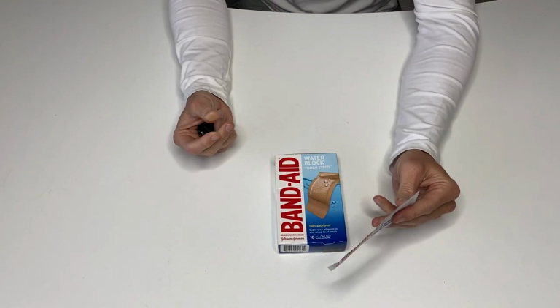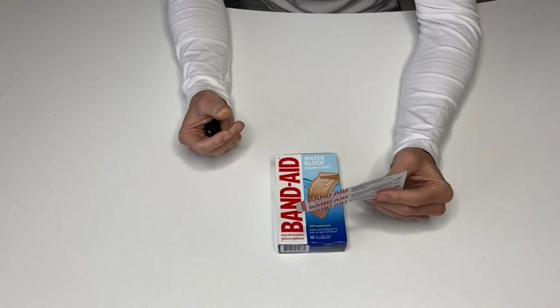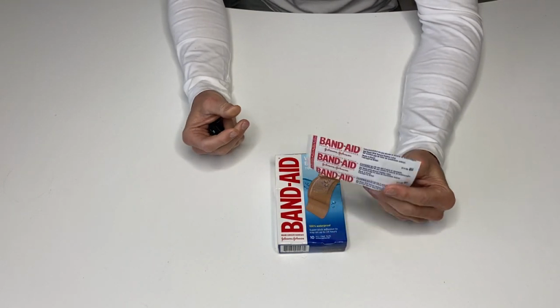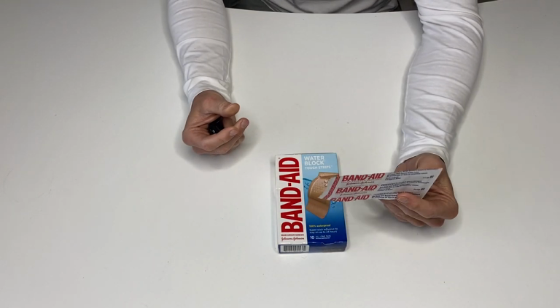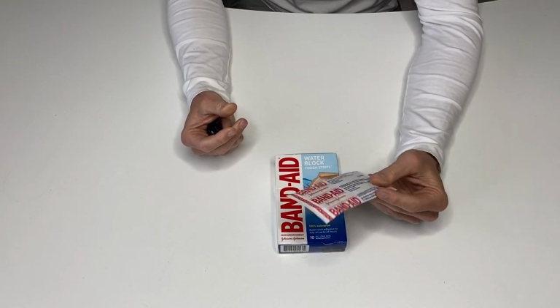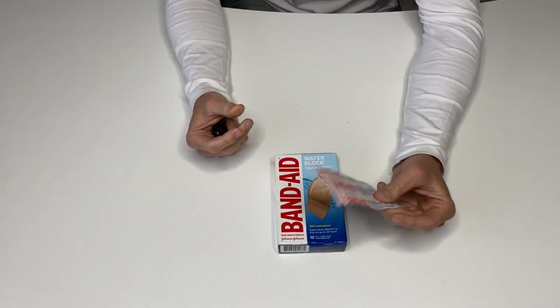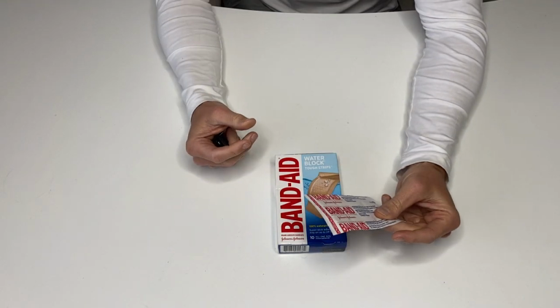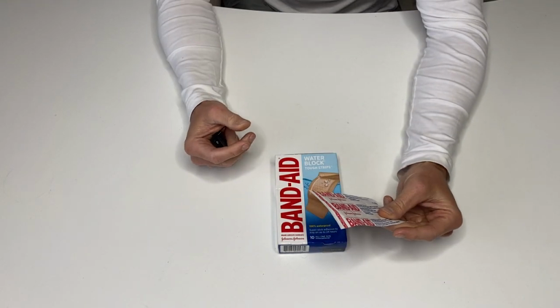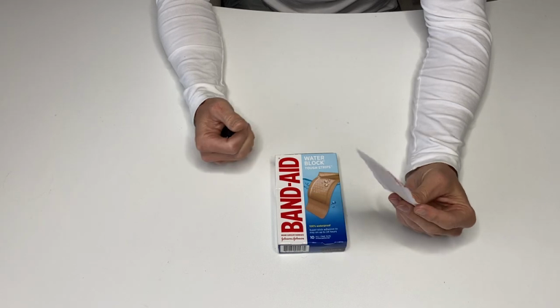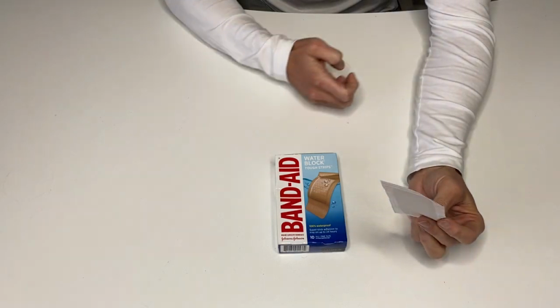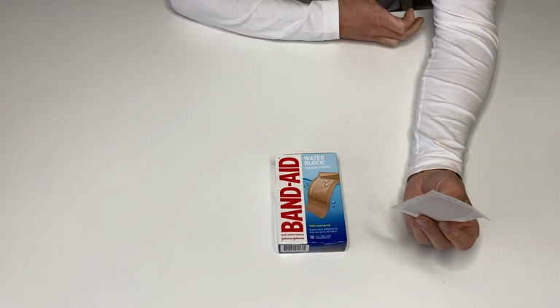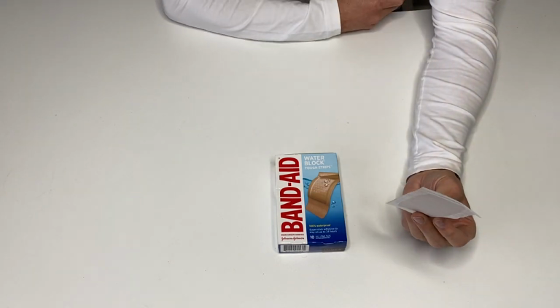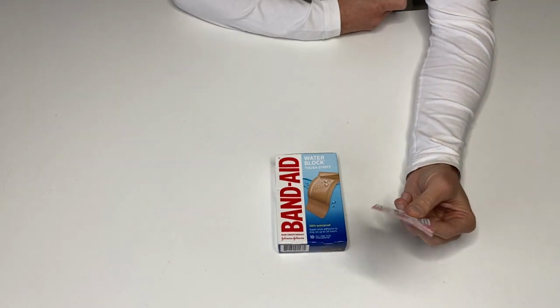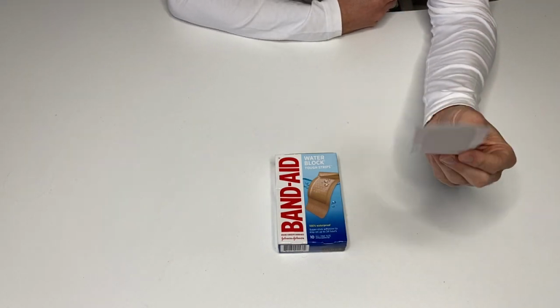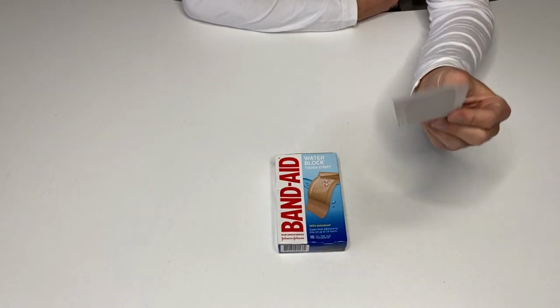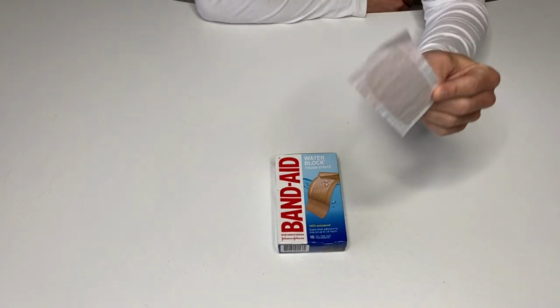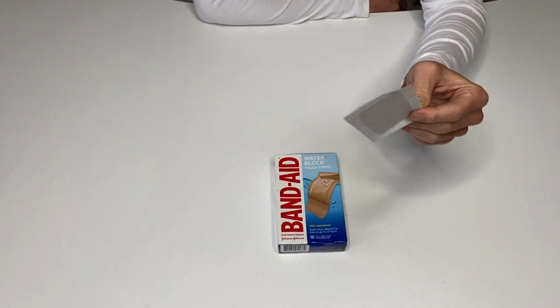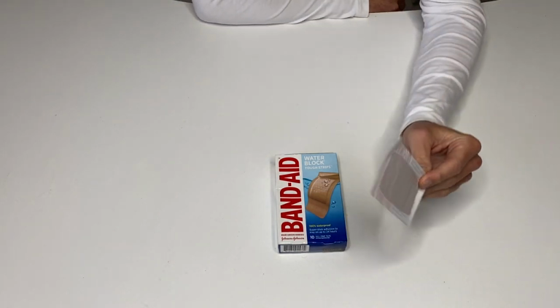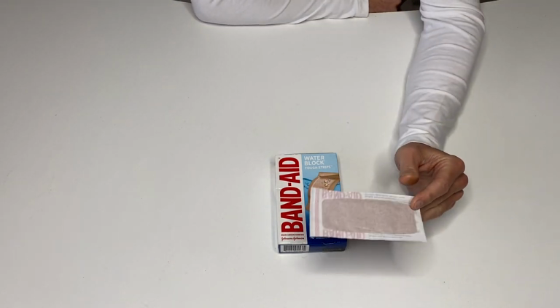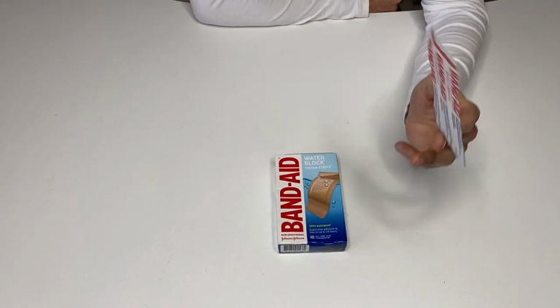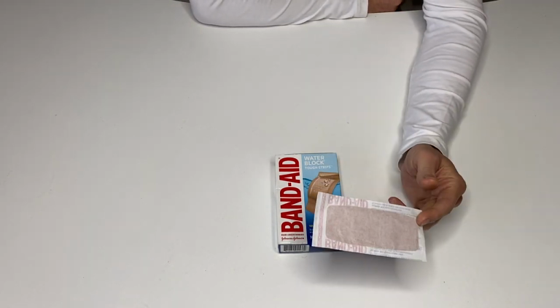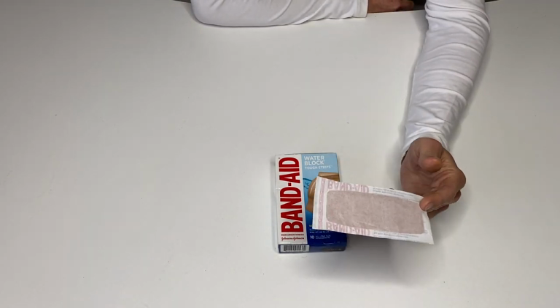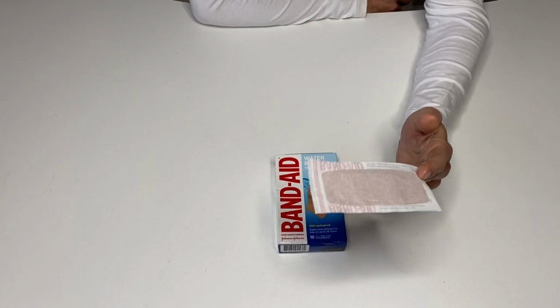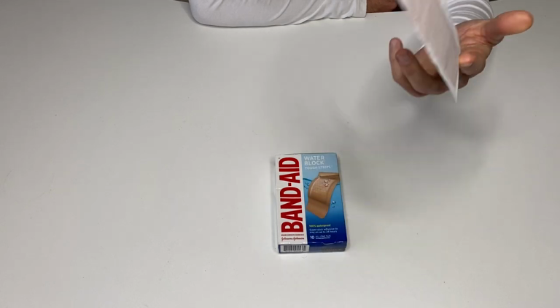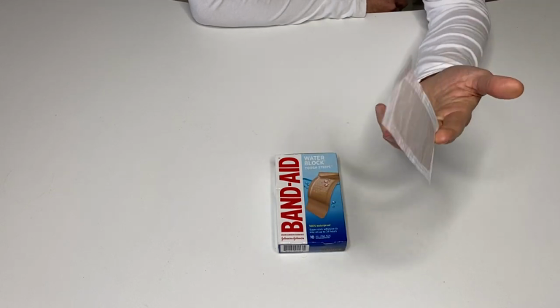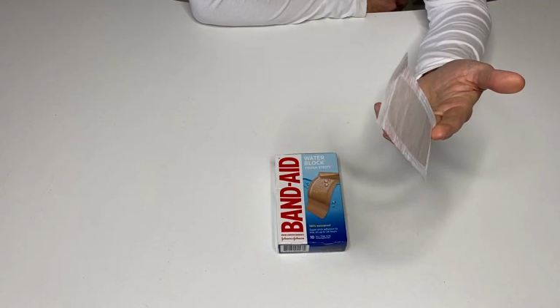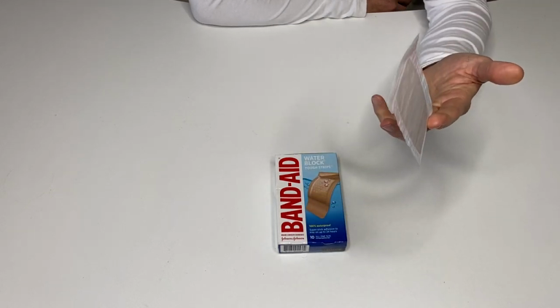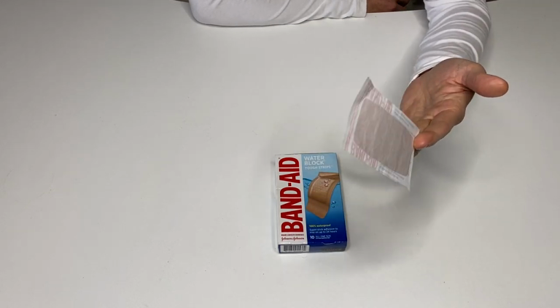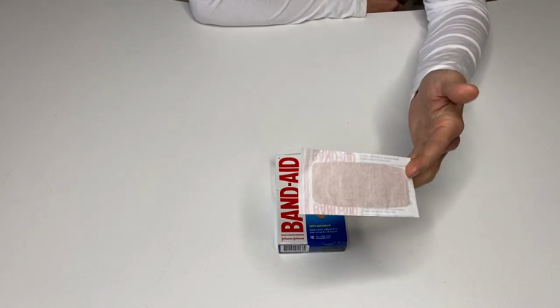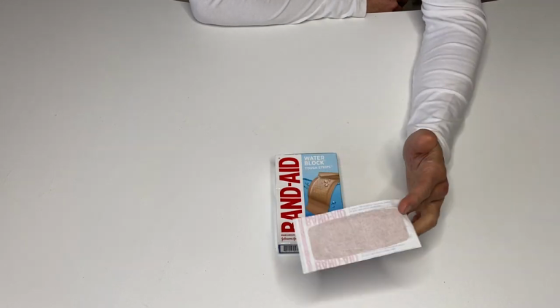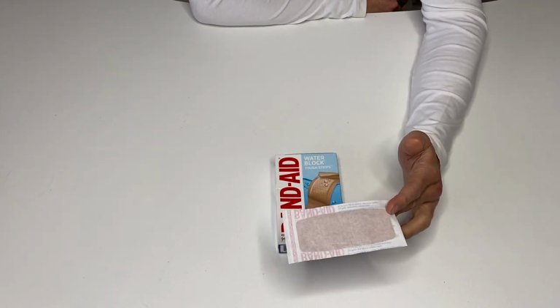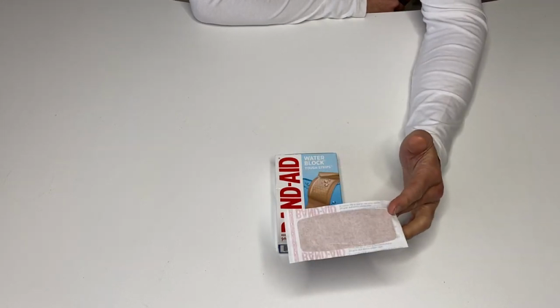This is going to stick no matter what, and this is the go-to bigger Band-Aid I always like to use. I think you're going to want to stick with it and have it in your first aid kit at all times.